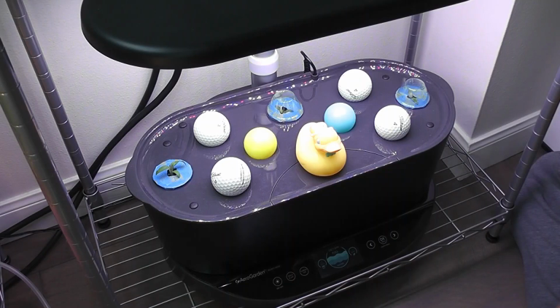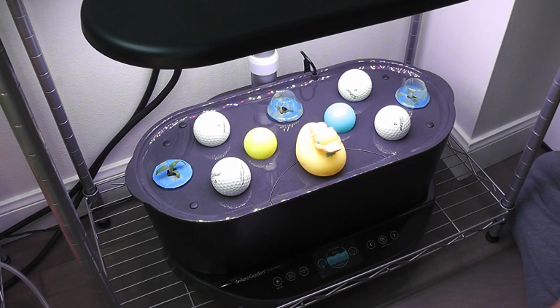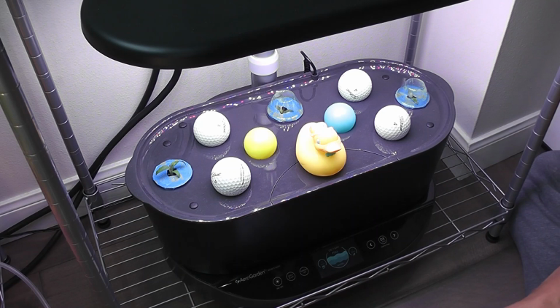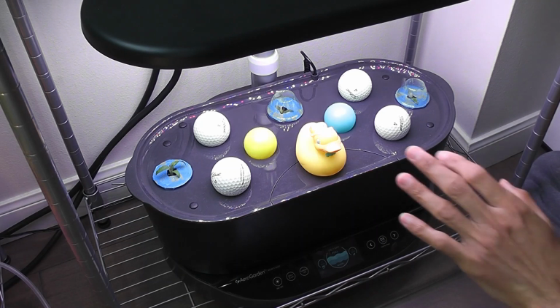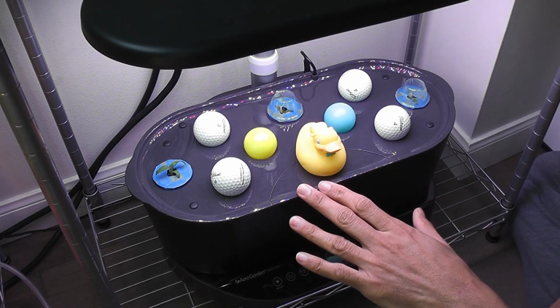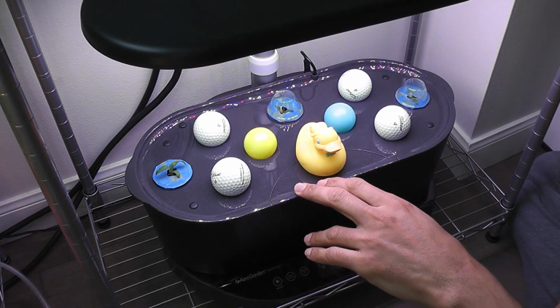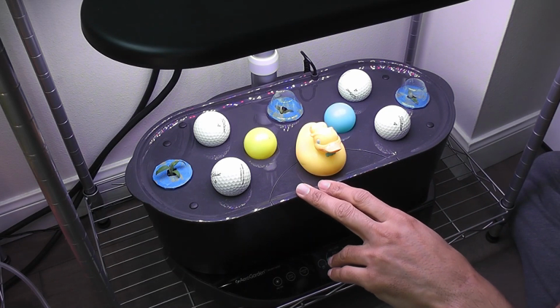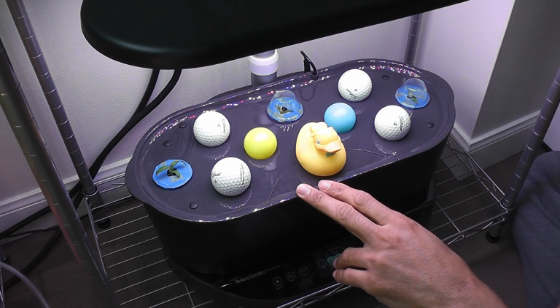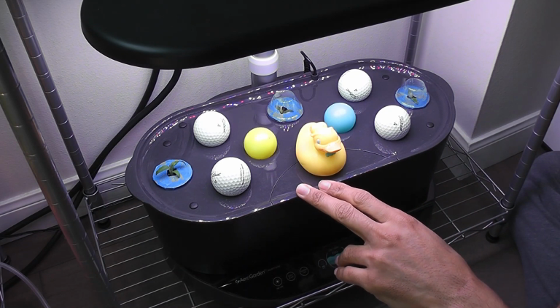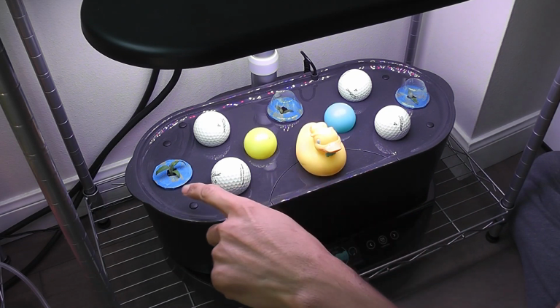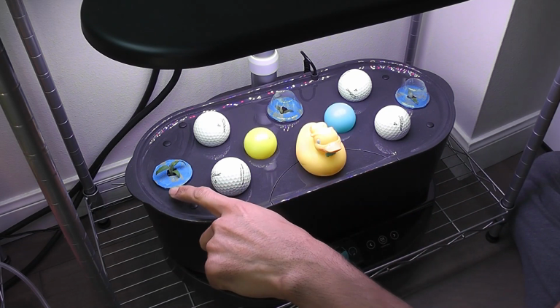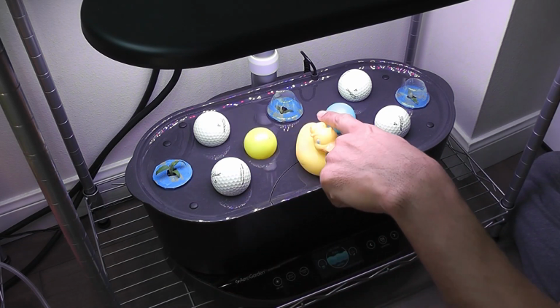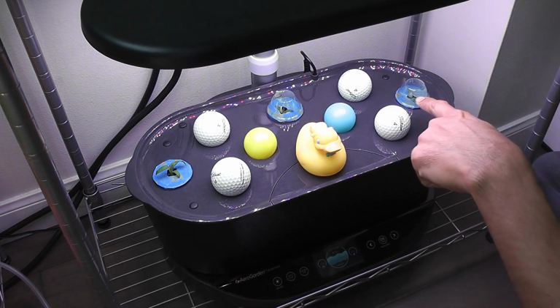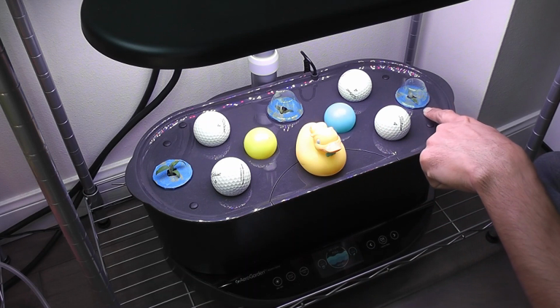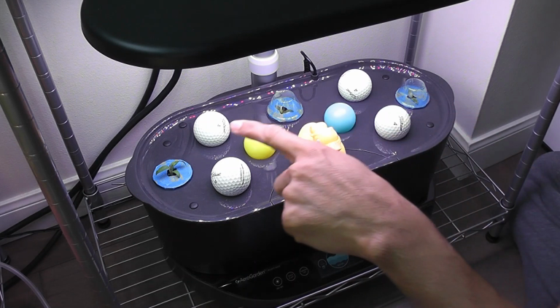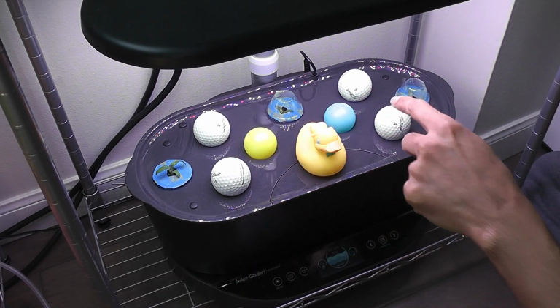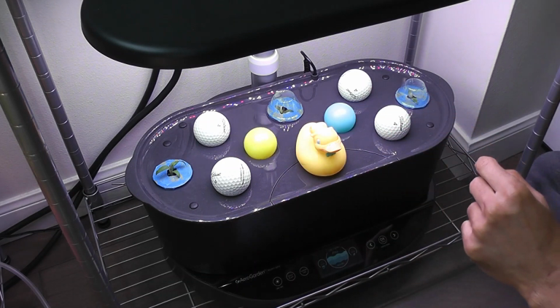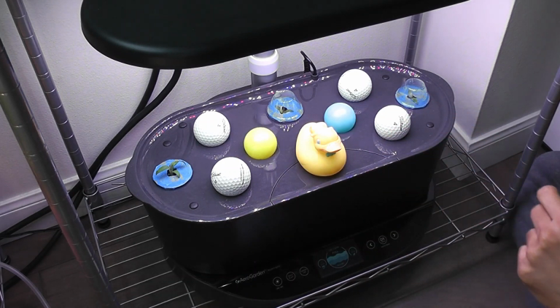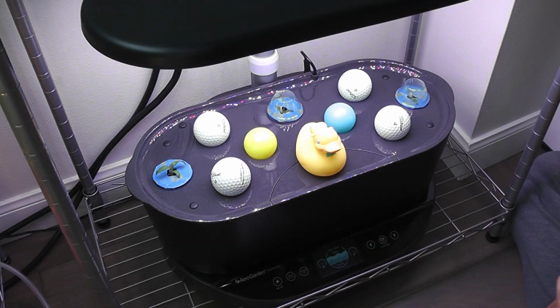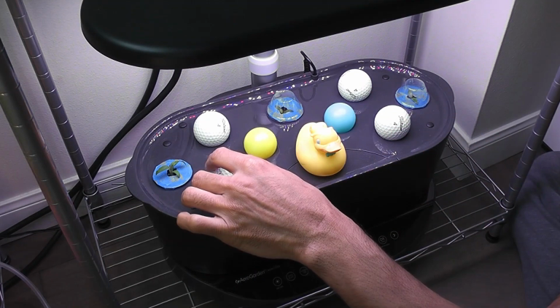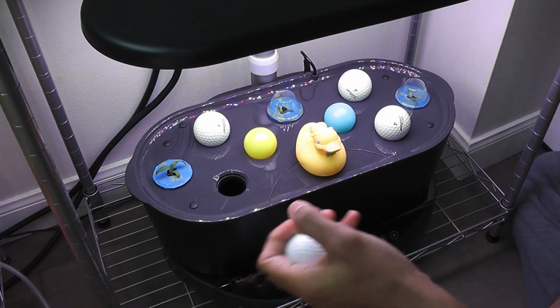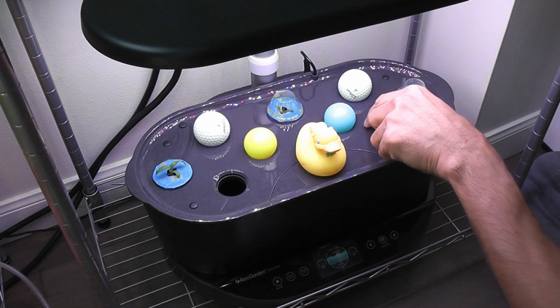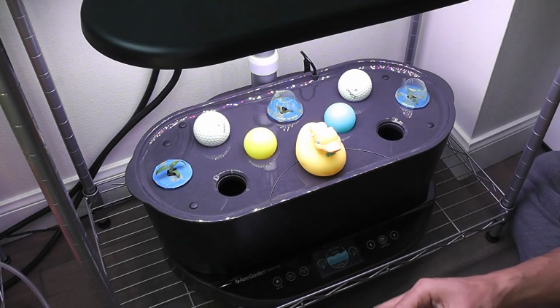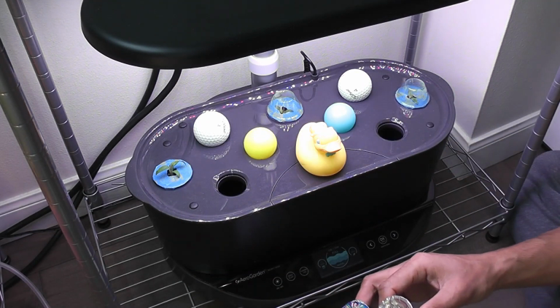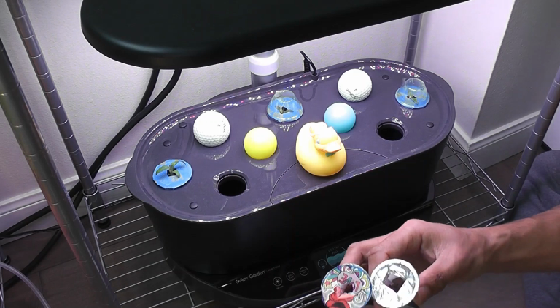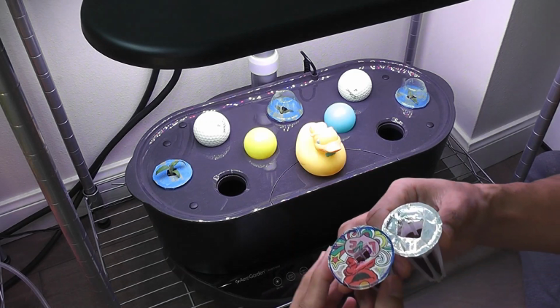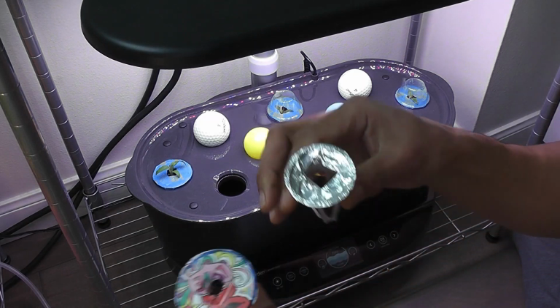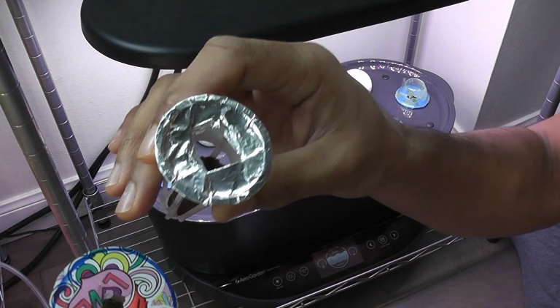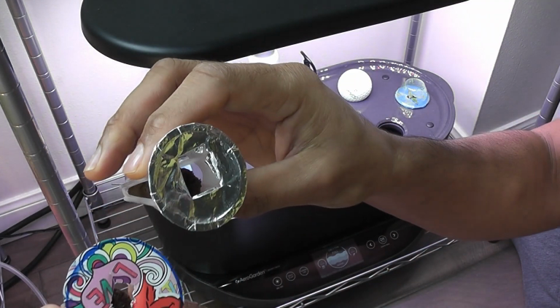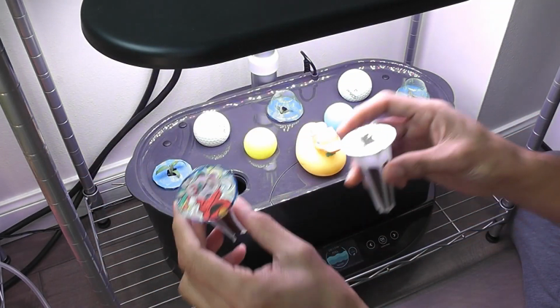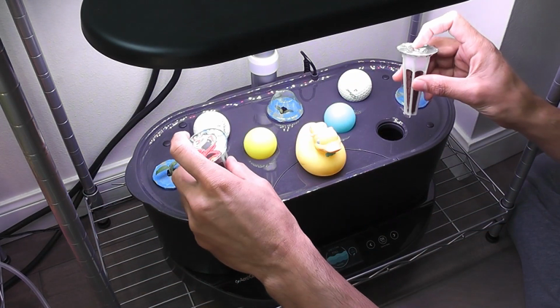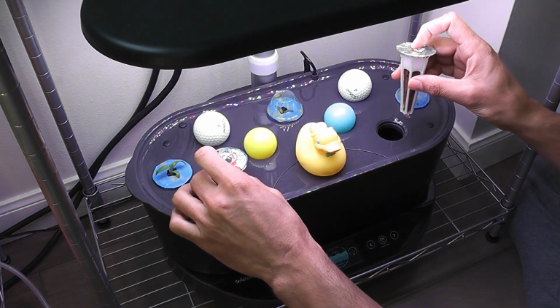Here is my Bounty. This Bounty already has 3 tomato plants started very recently. It has a few spots available. I am going to use 2 of these available spots to grow bell peppers. I am dropping the pods.